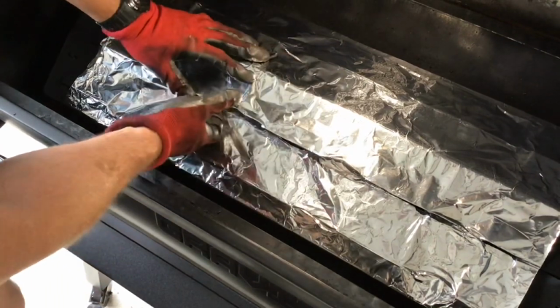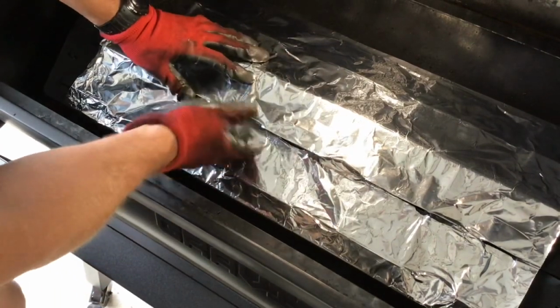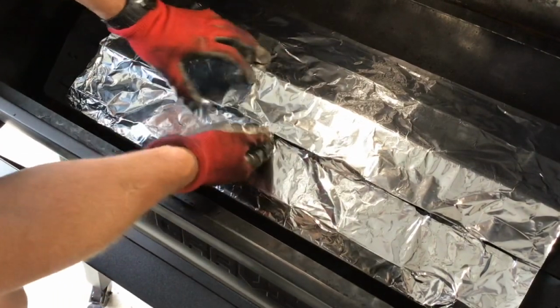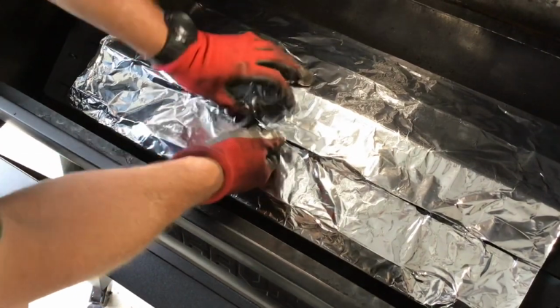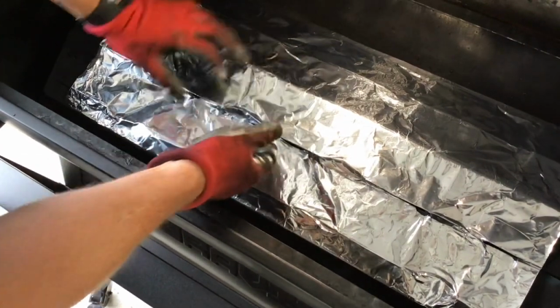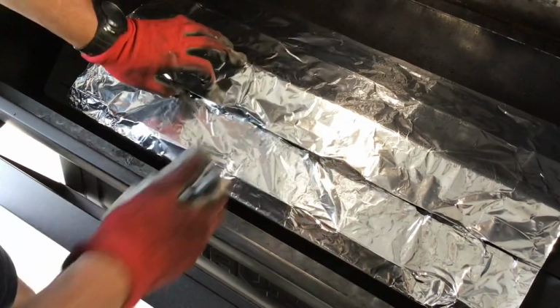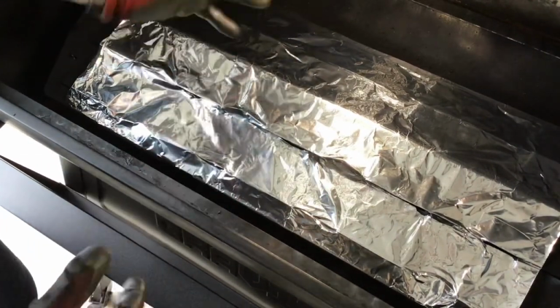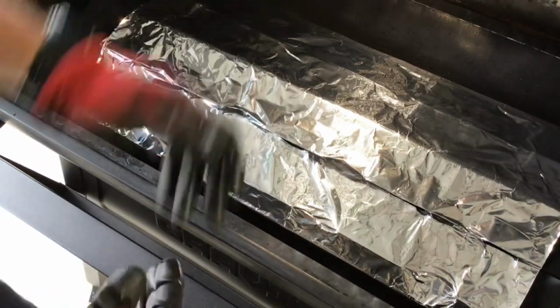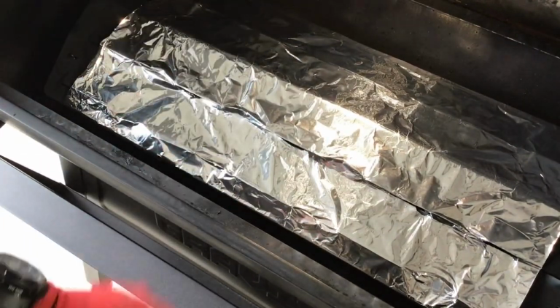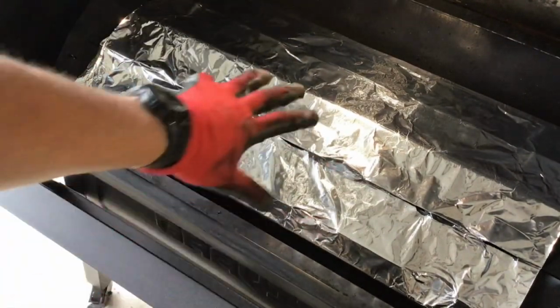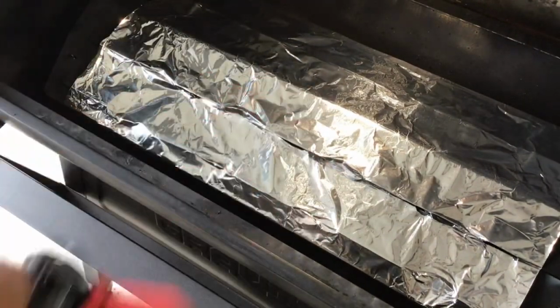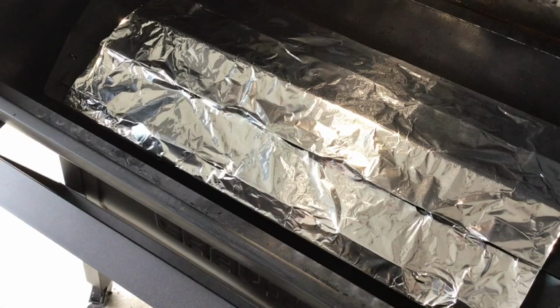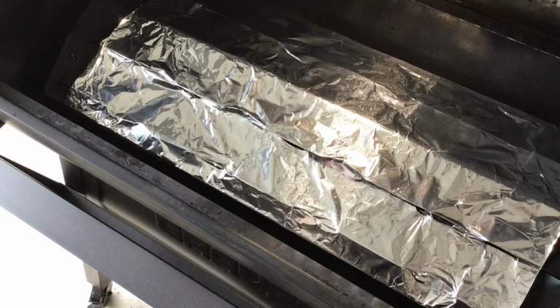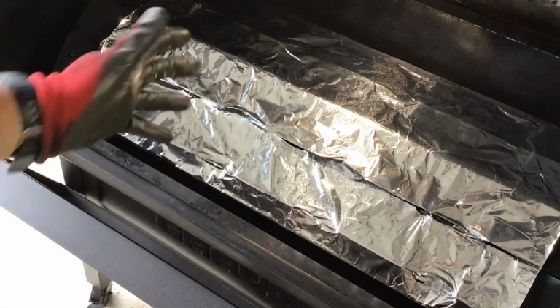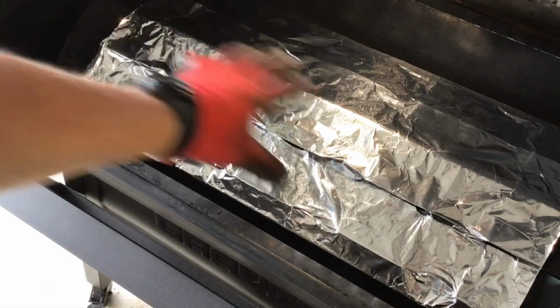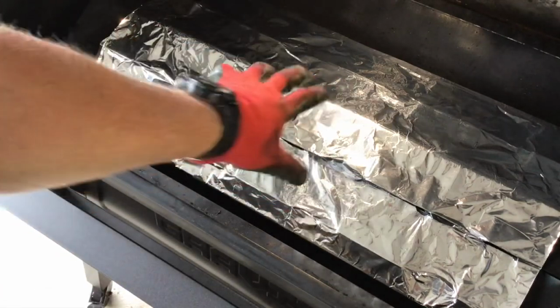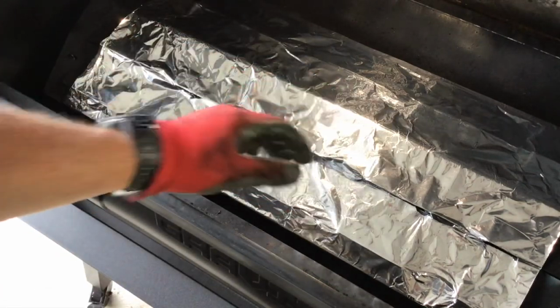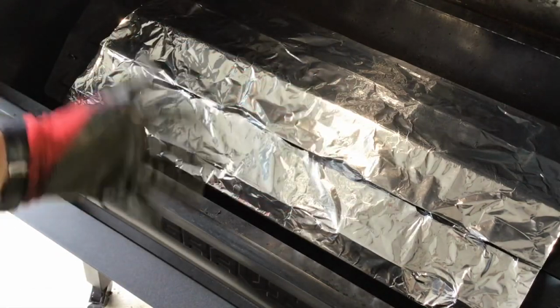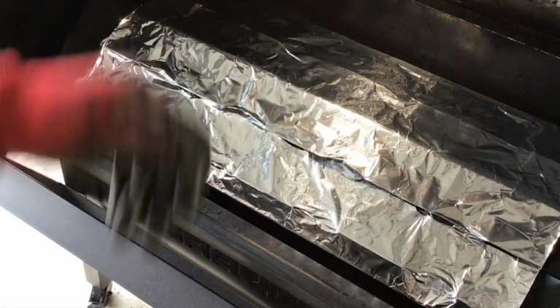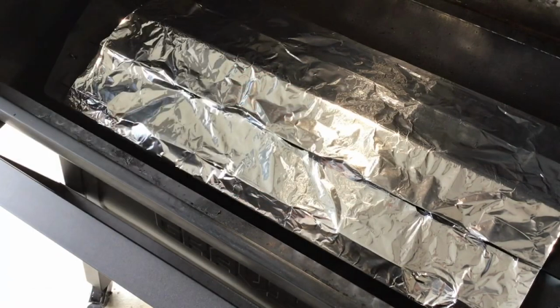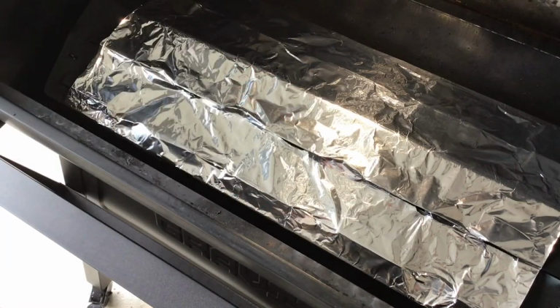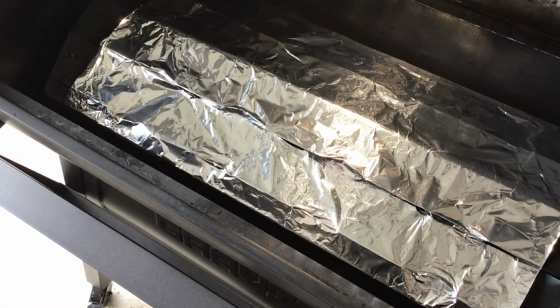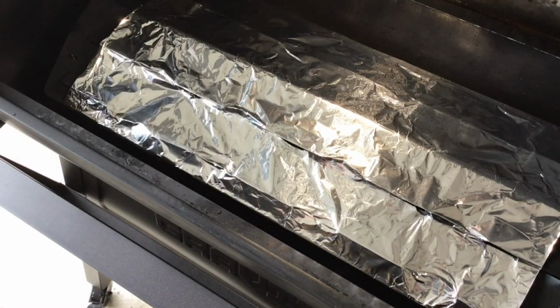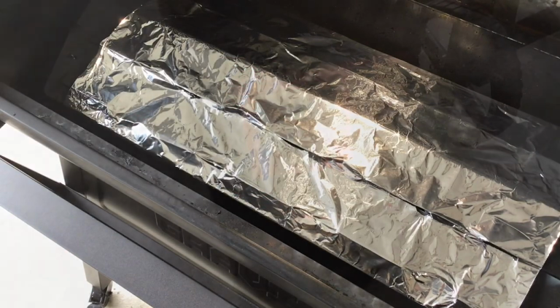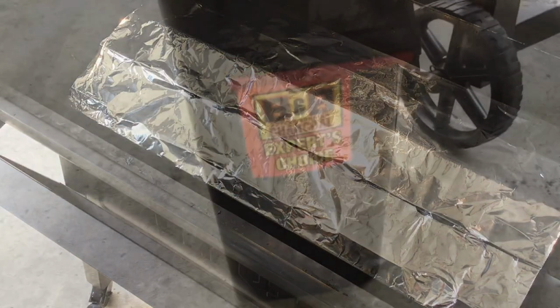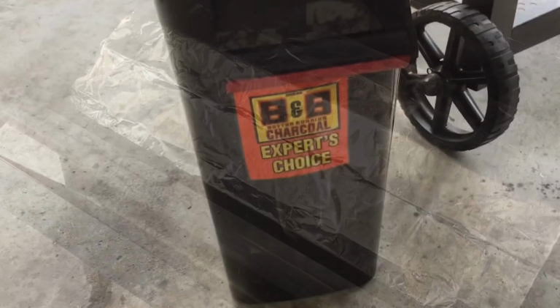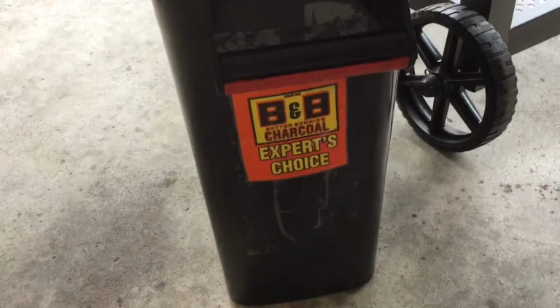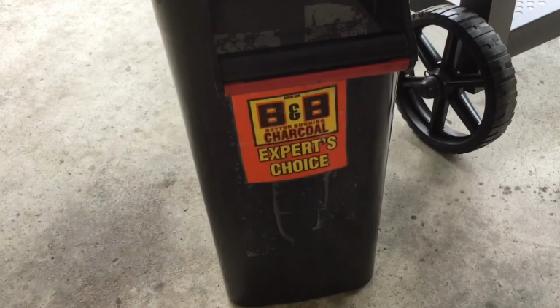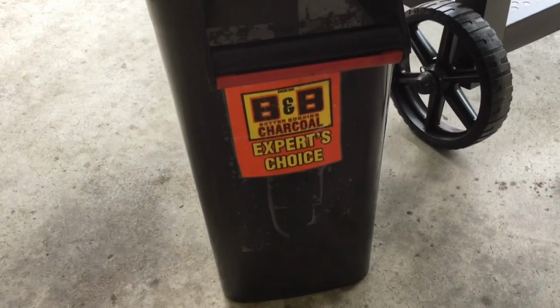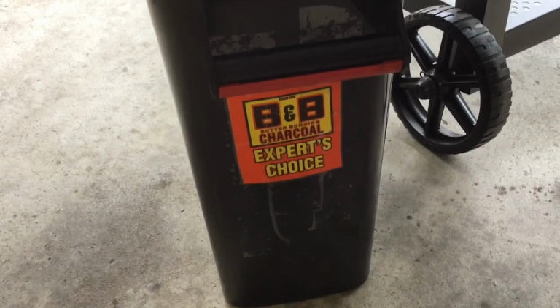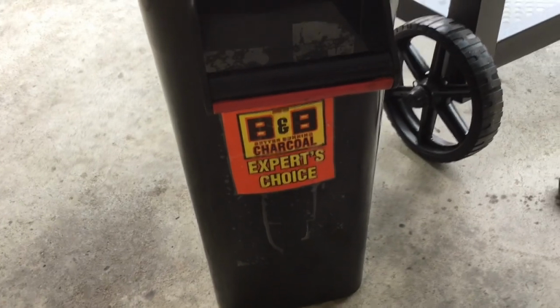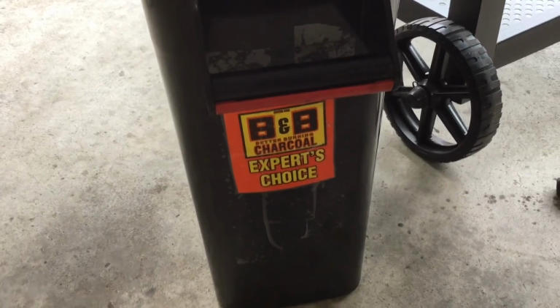Everything works just fine and it's easy to clean up, because when you get a bunch of grease on there you just pull the foil off and throw it away. Super simple, folks. BnB charcoal — hotter, longer, better.